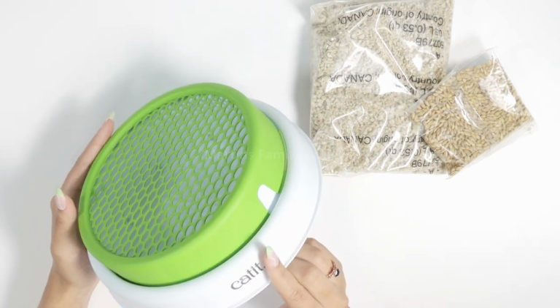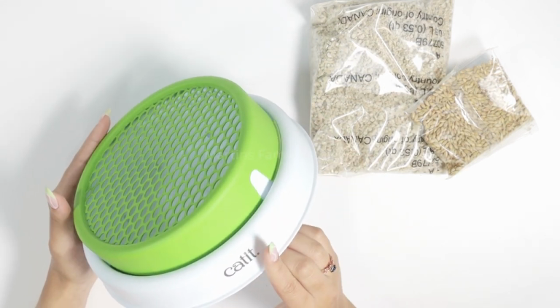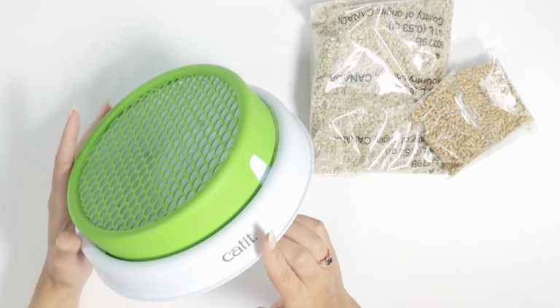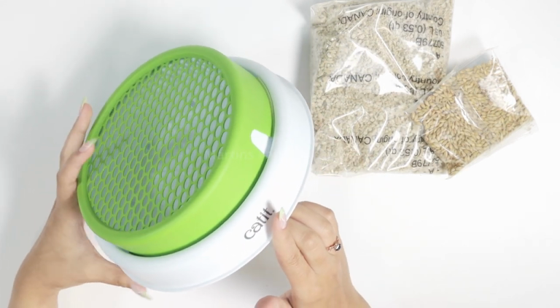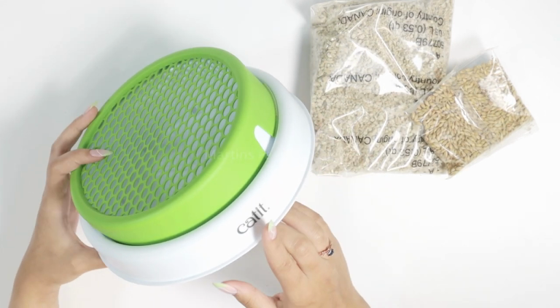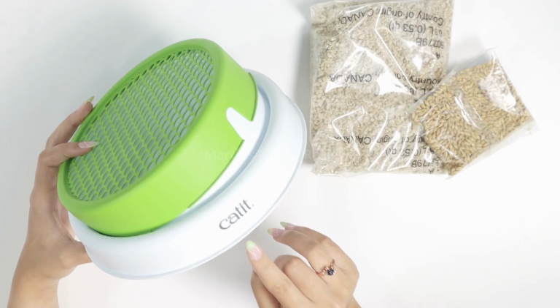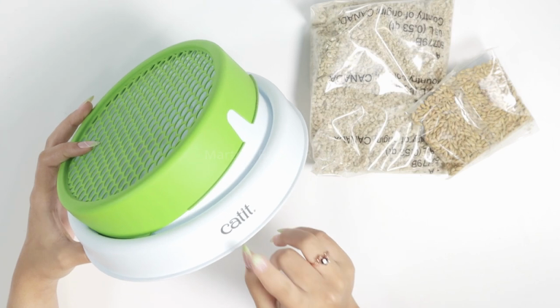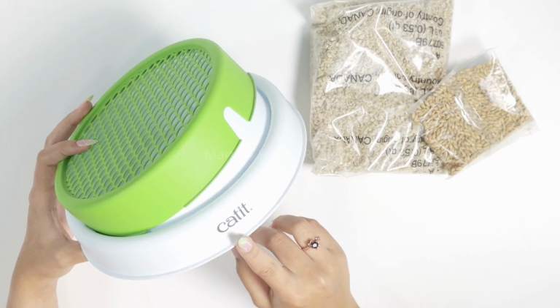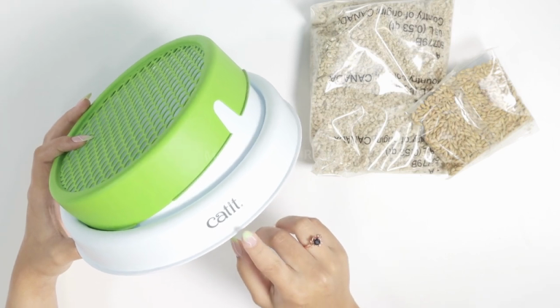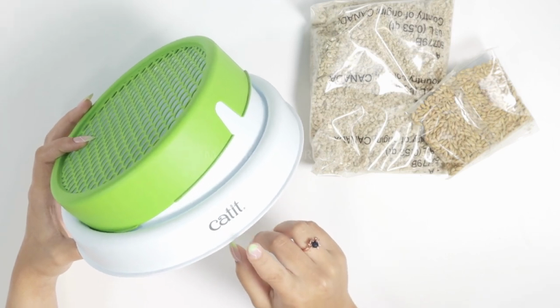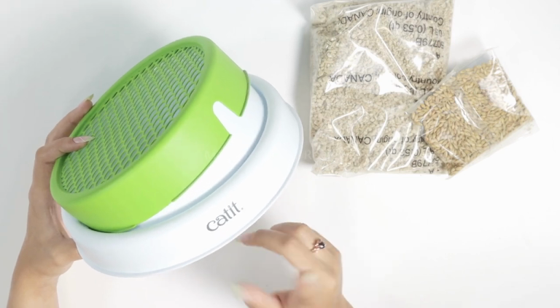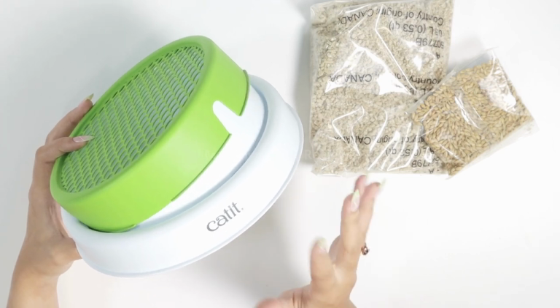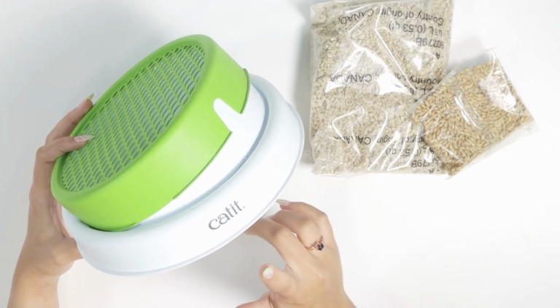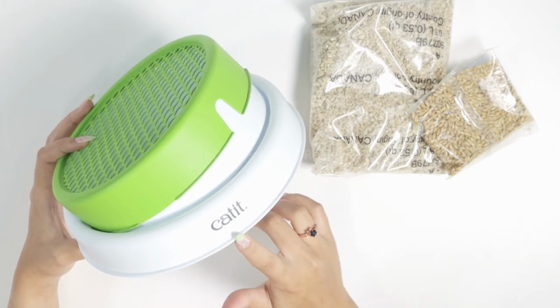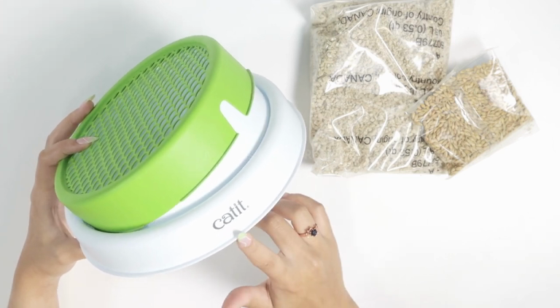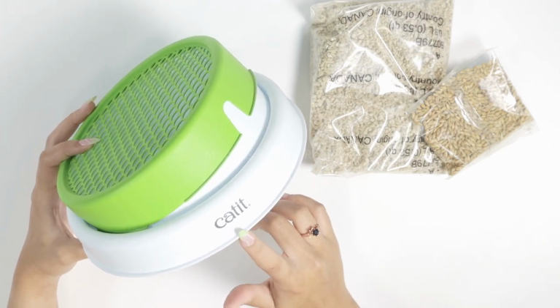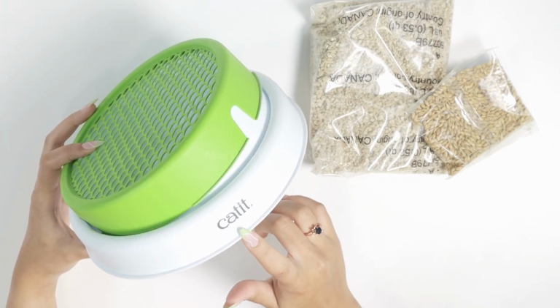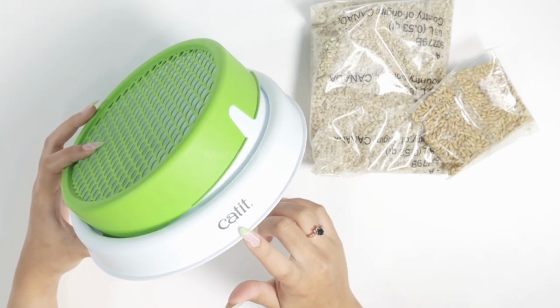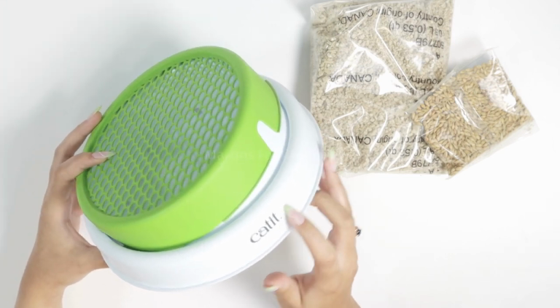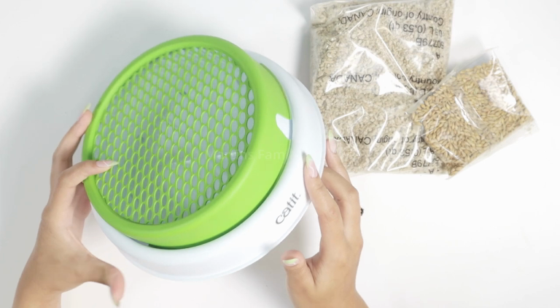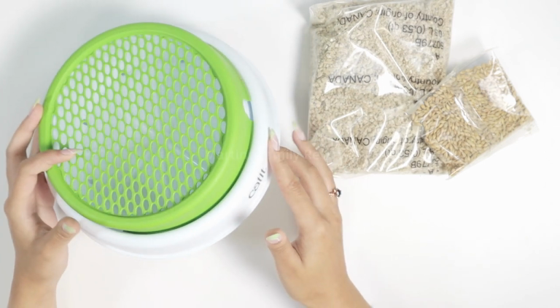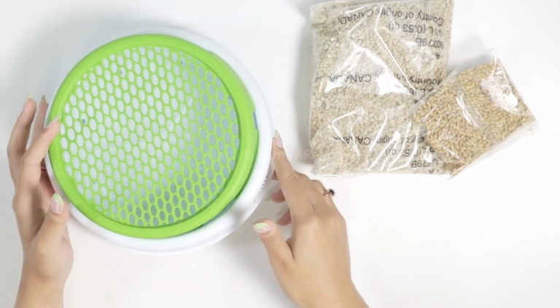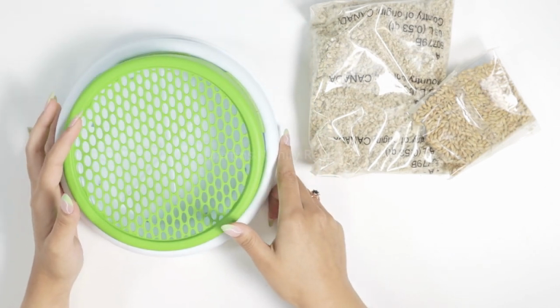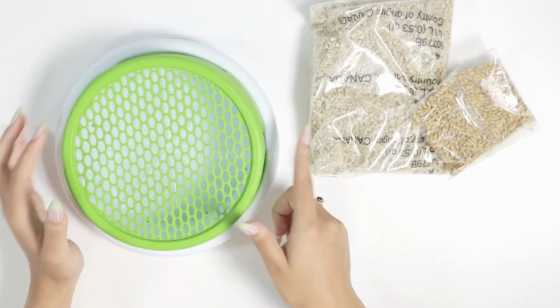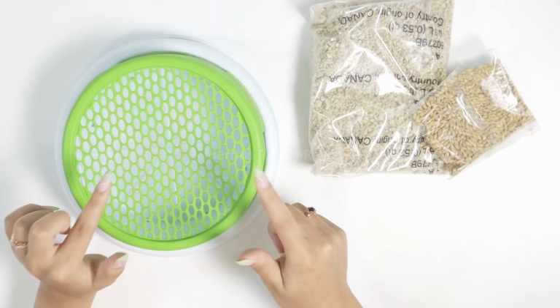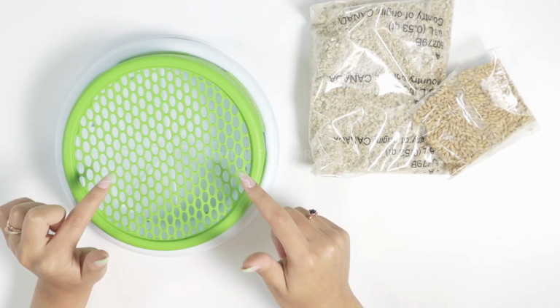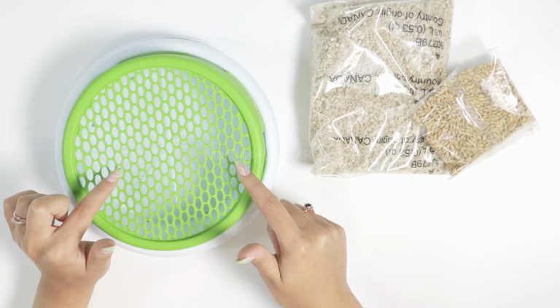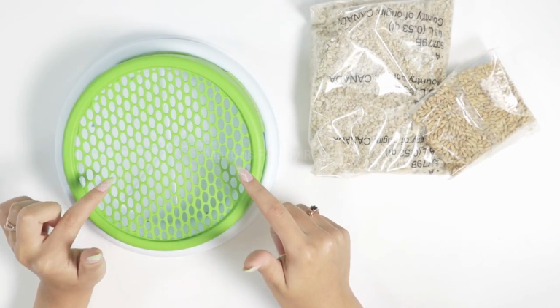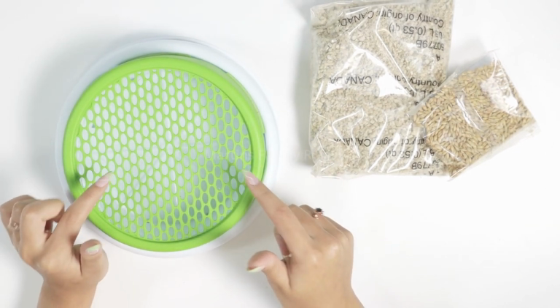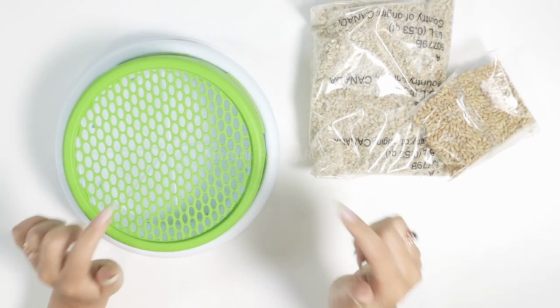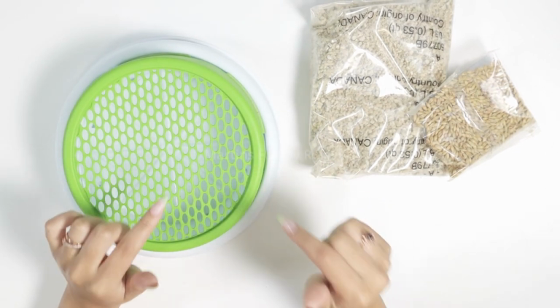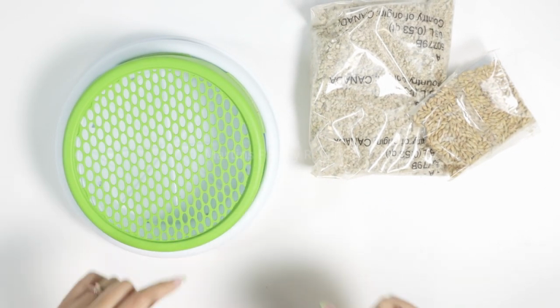I will update you guys — it does take a couple of days and sometimes a week to grow the grass nice and tall like our cats like it, but I definitely recommend it. It is one of our favorite products for your home. Go check it out on Amazon.